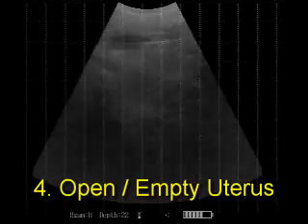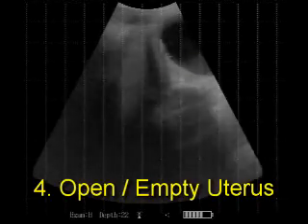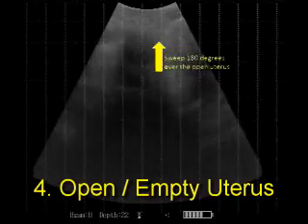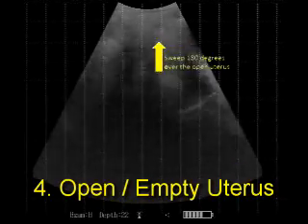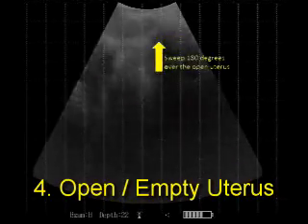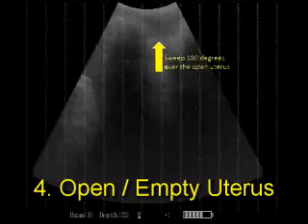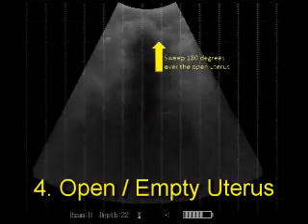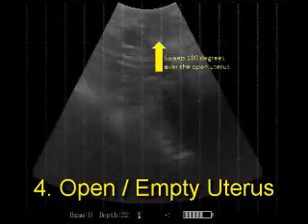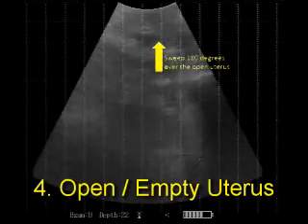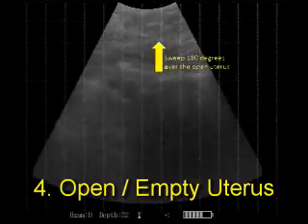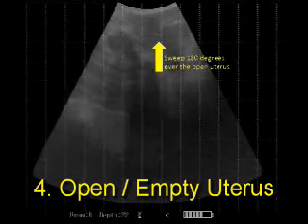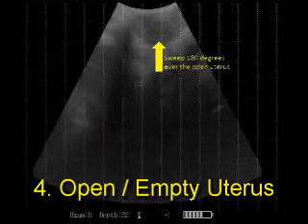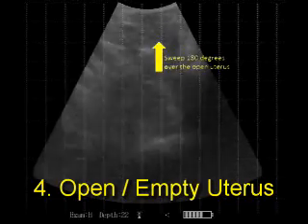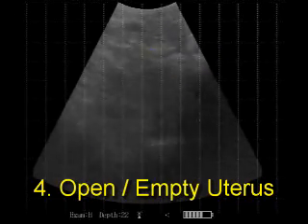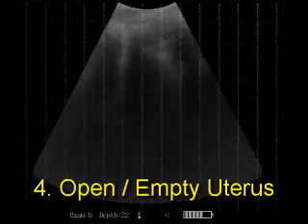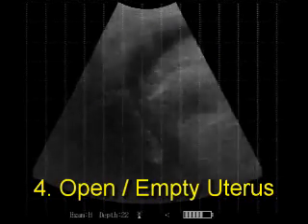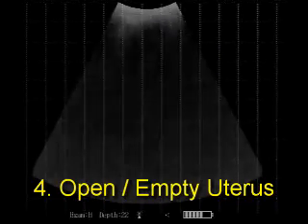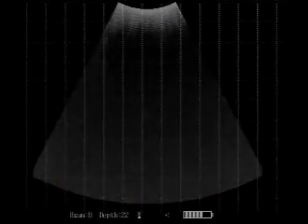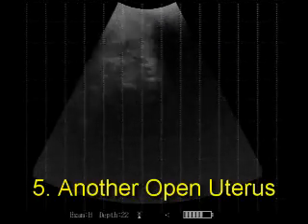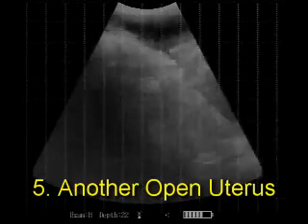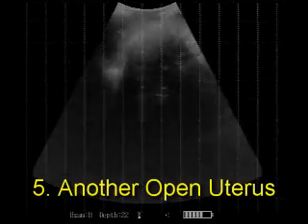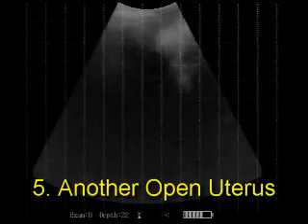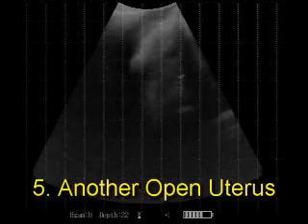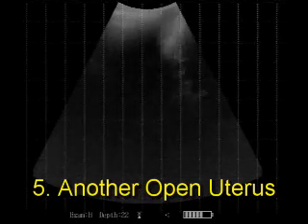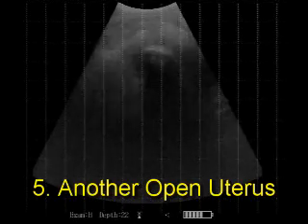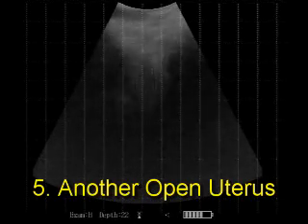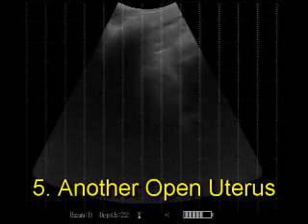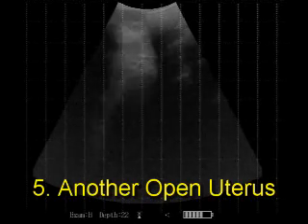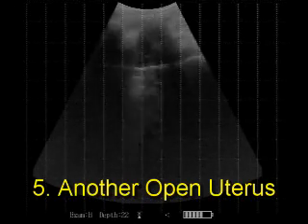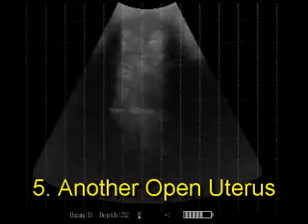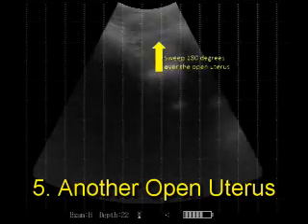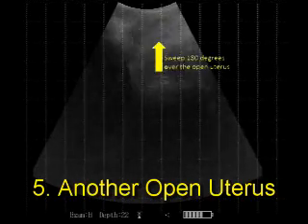The open or empty uterus can still be detected with the 22 centimeter setting. Do a careful 180 degree sweep over the uterus before making the diagnosis of open or empty.